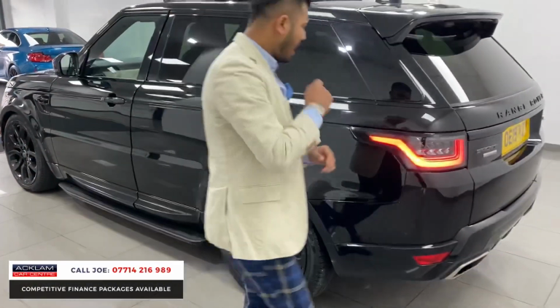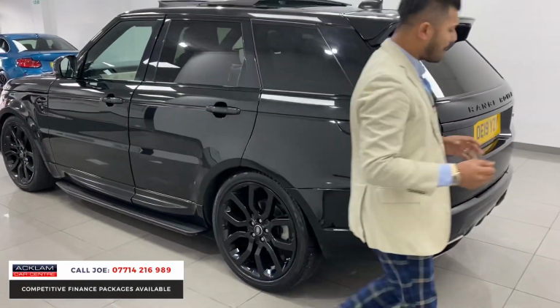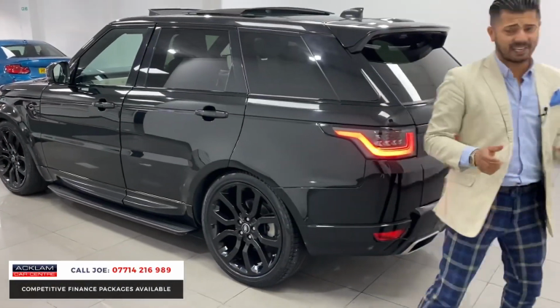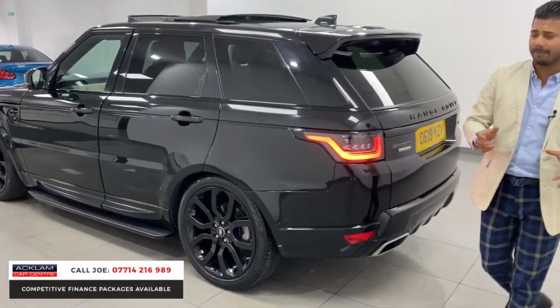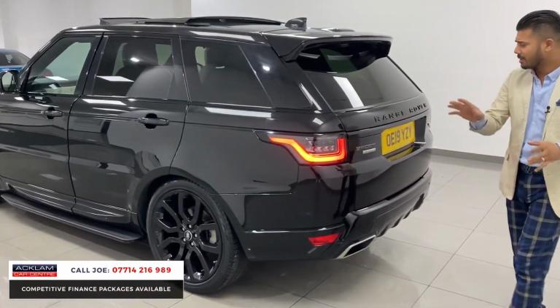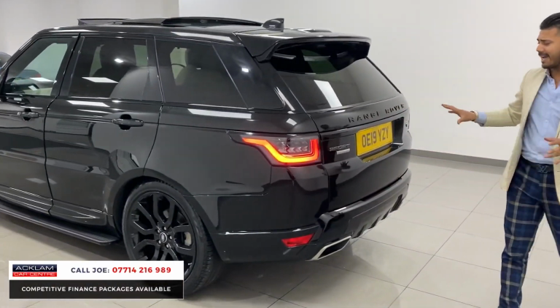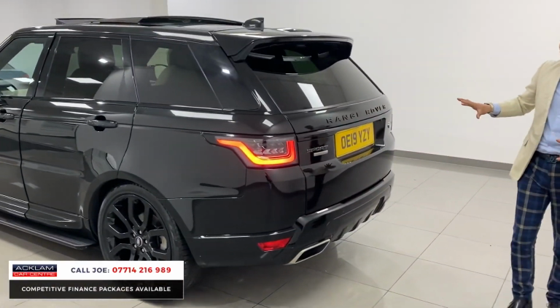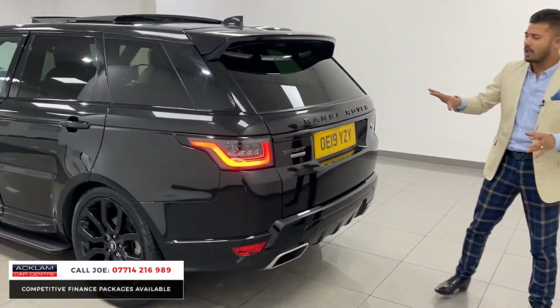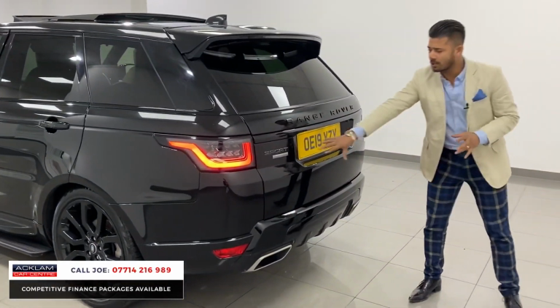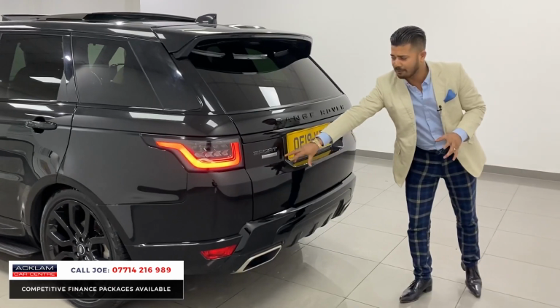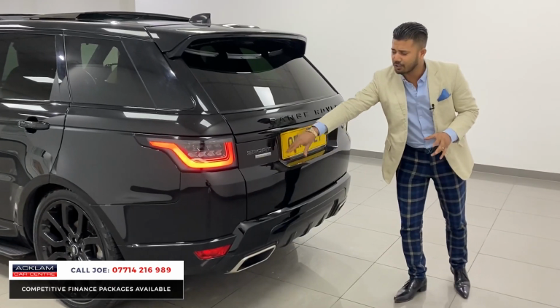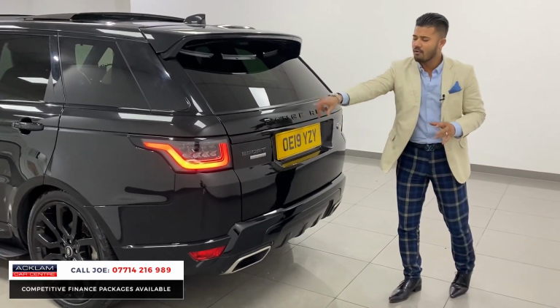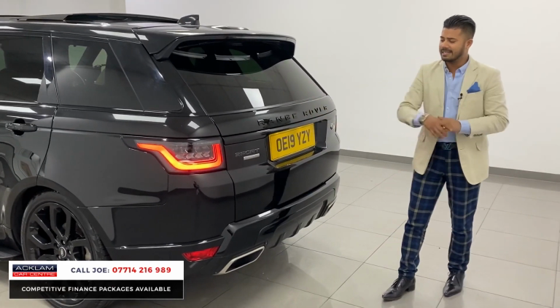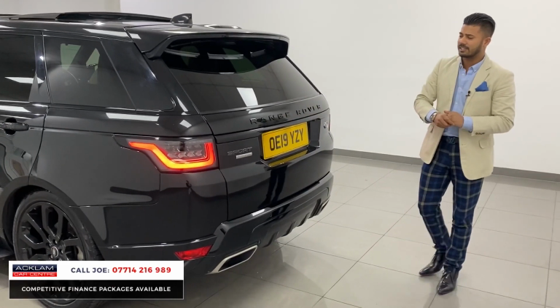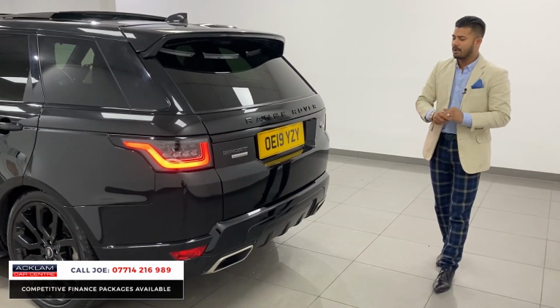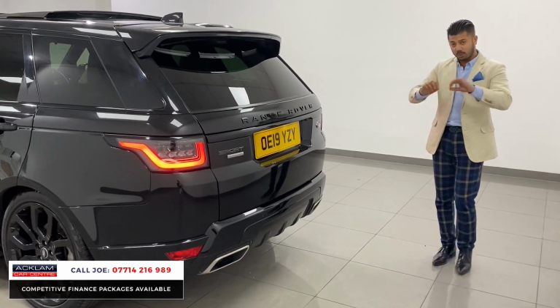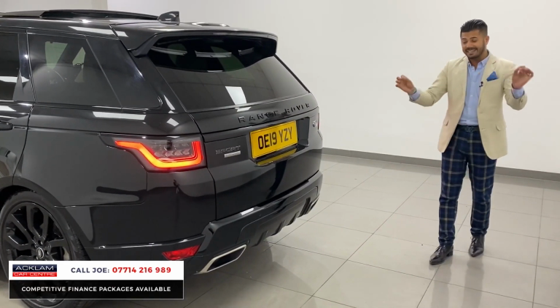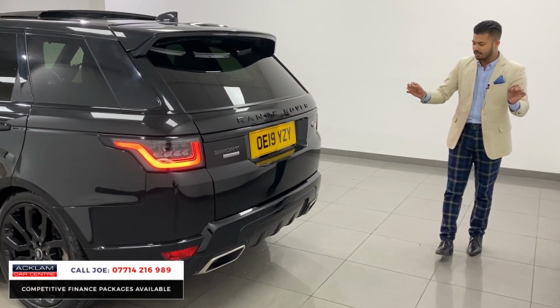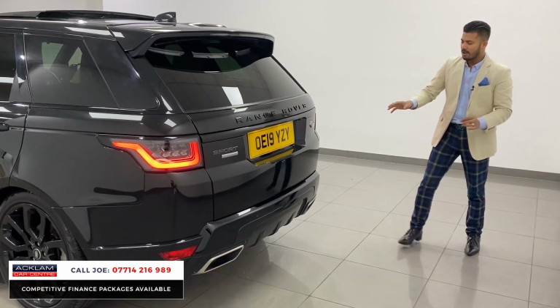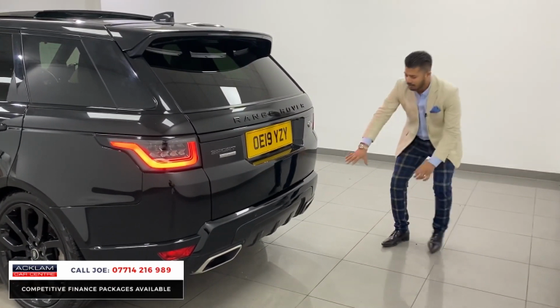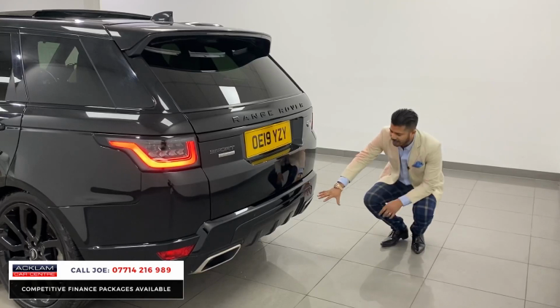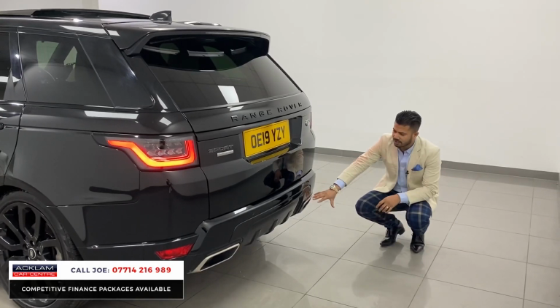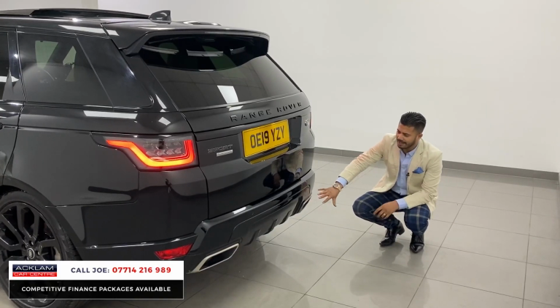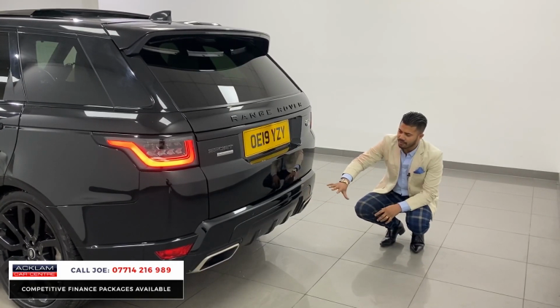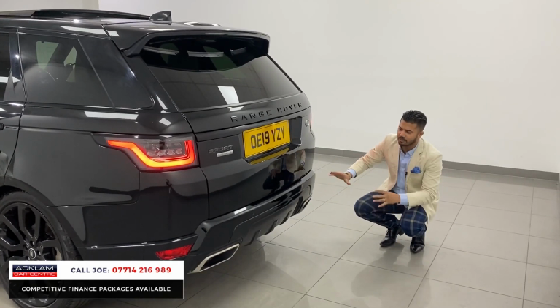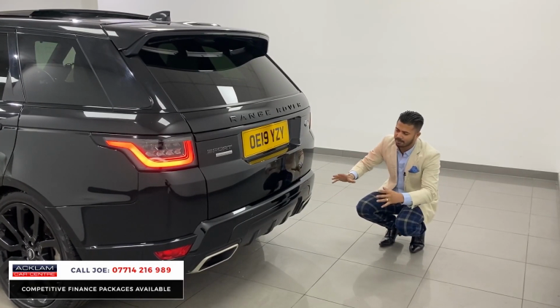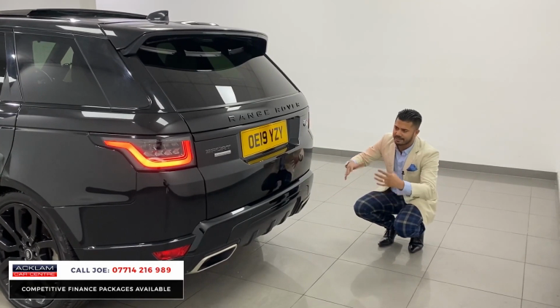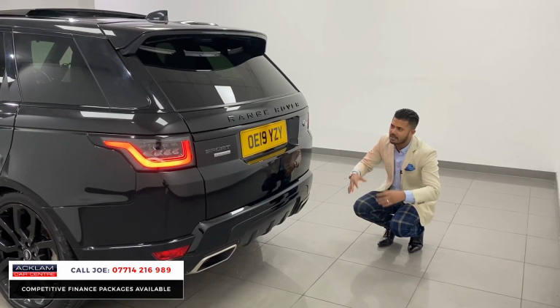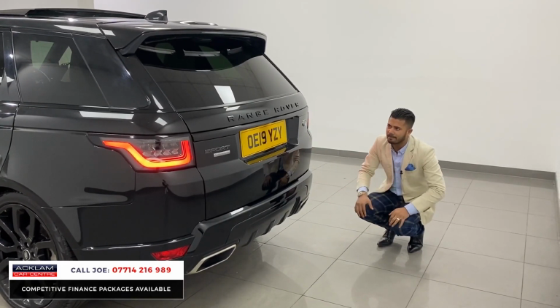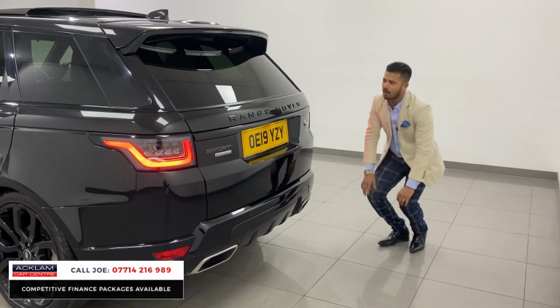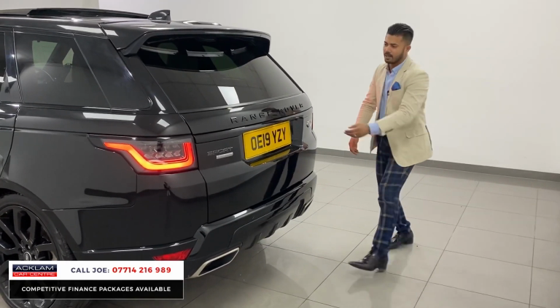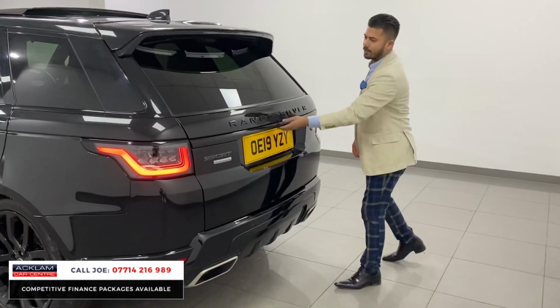Around the back the same thing continues. The black styling carries on, the Autobiography badging, and the rear LED lighting system with the sweeping indicators. The bigger exhaust system and the rear diffuser are completely different again to give it a sportier look.